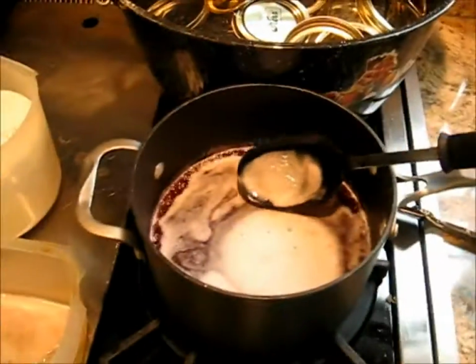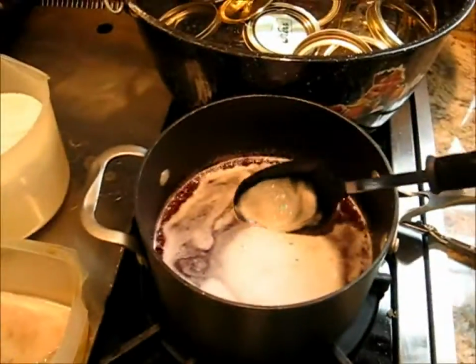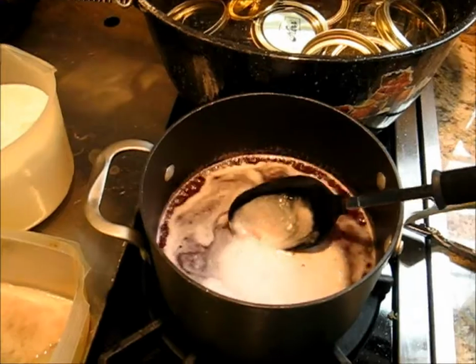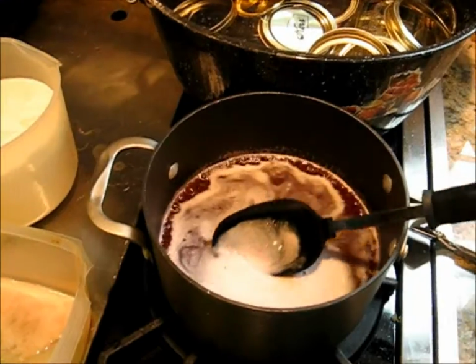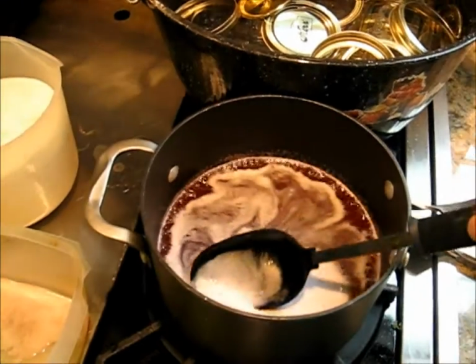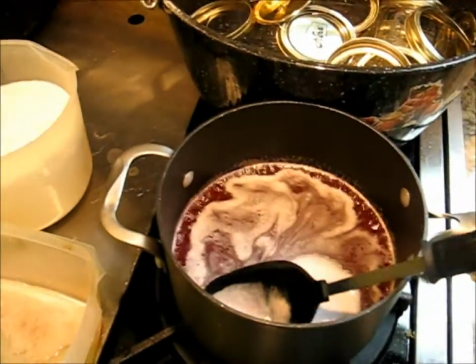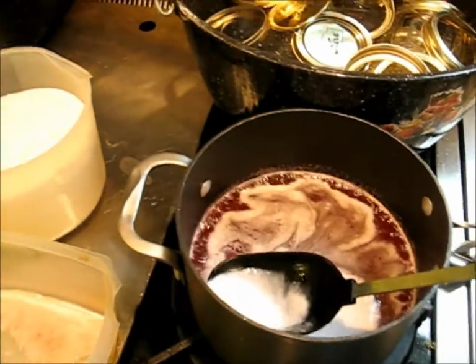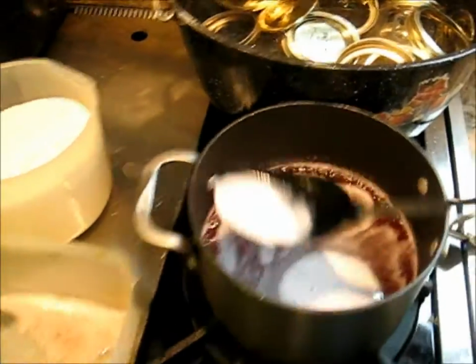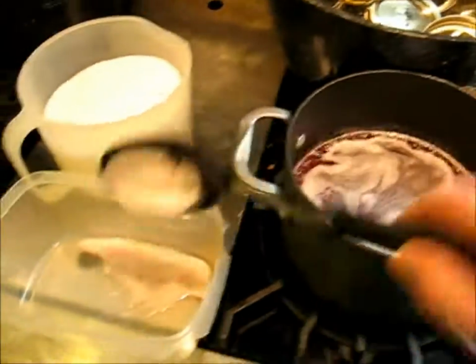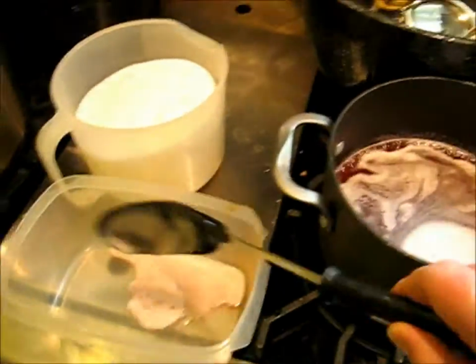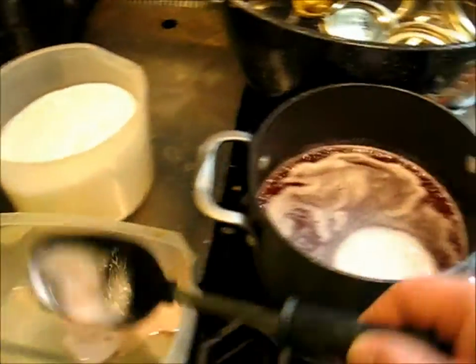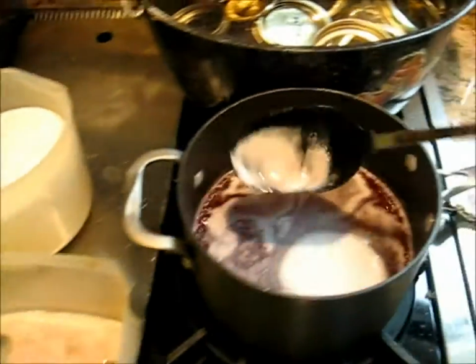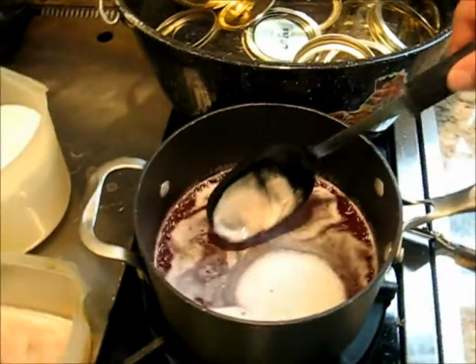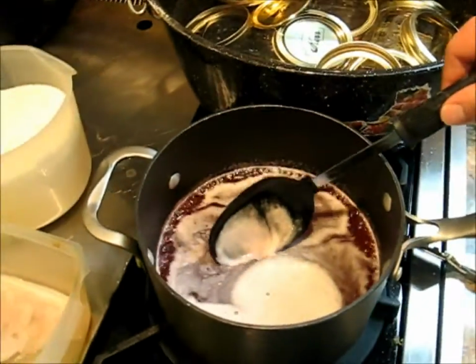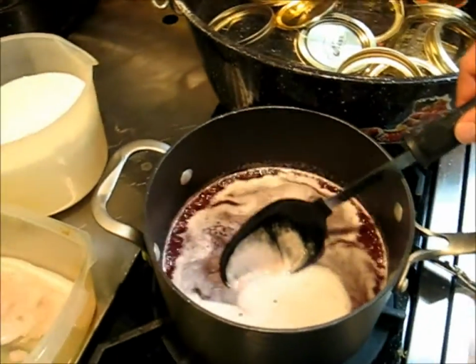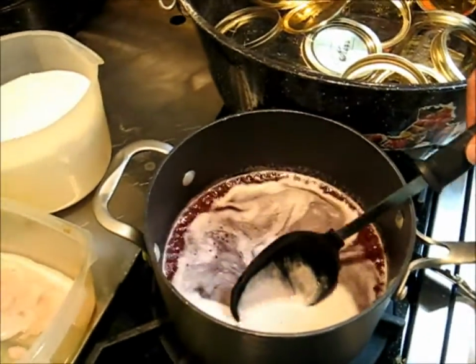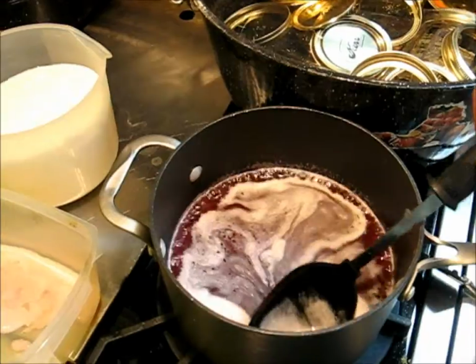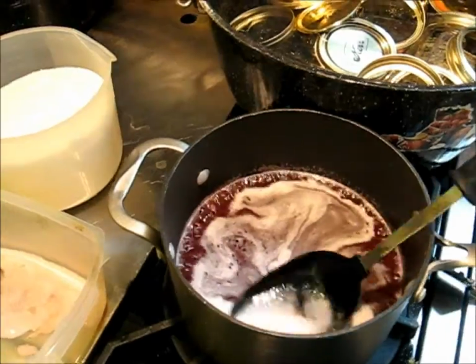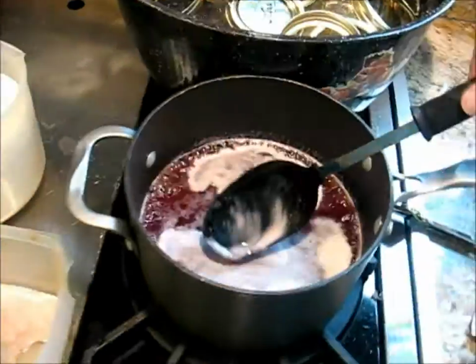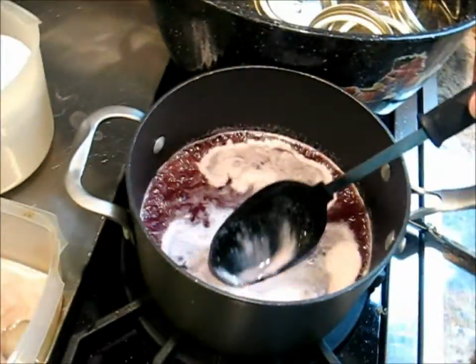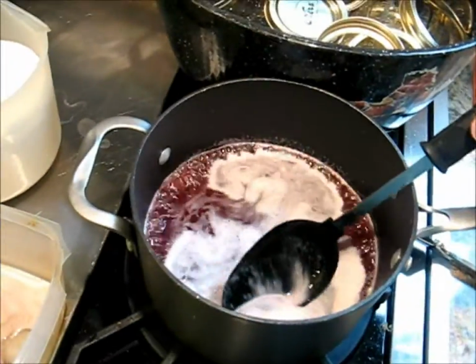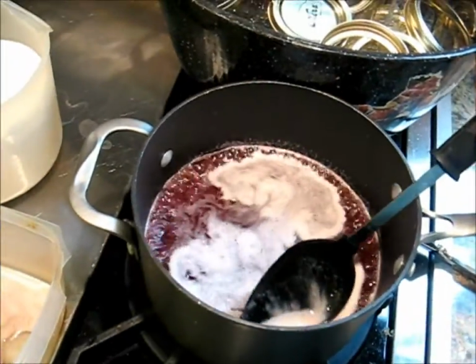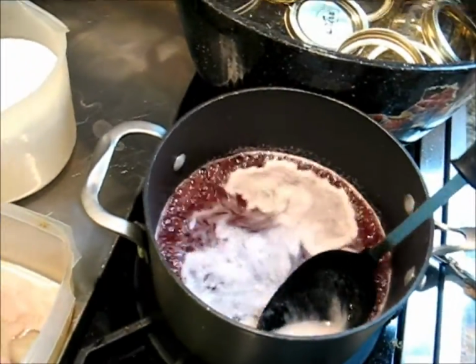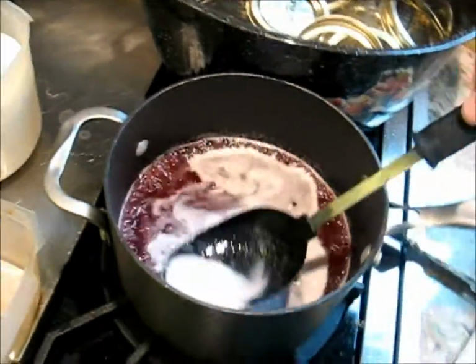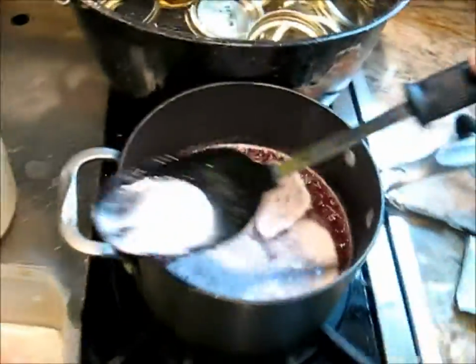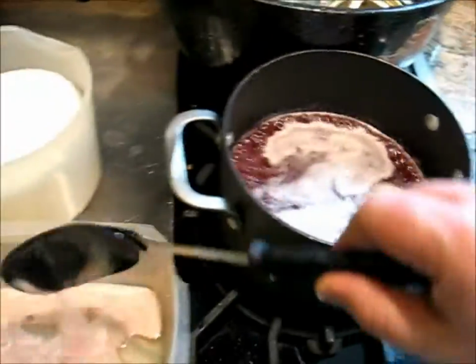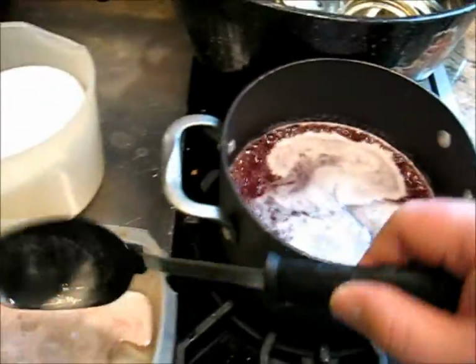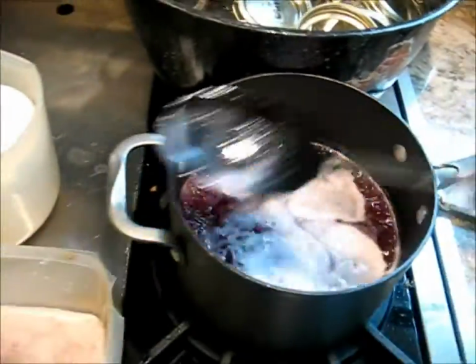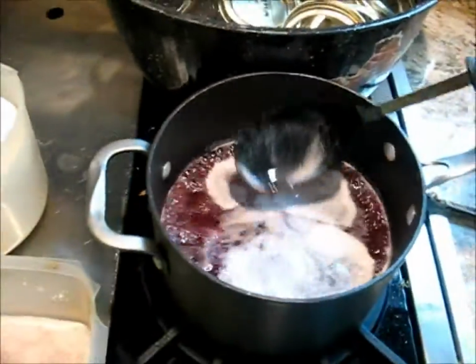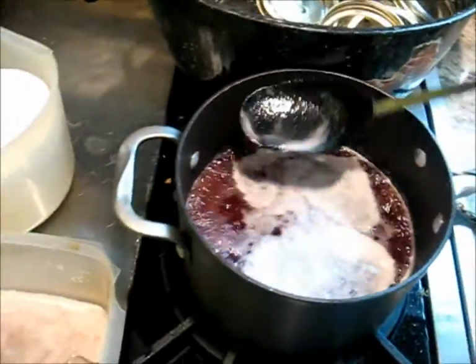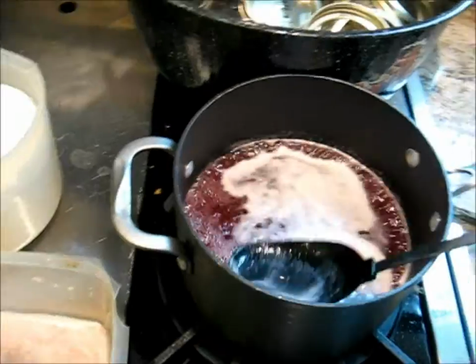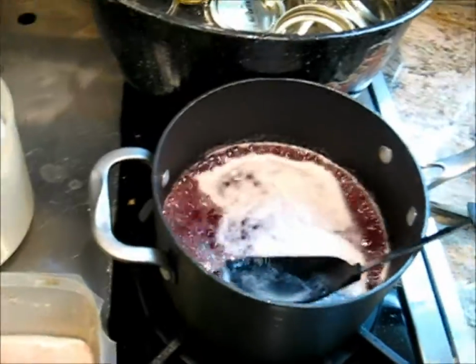You're supposed to do this after you put the sugar in, but you can put some margarine or butter in if you want — I don't feel like doing that today.